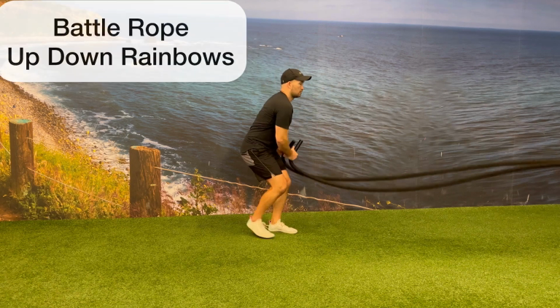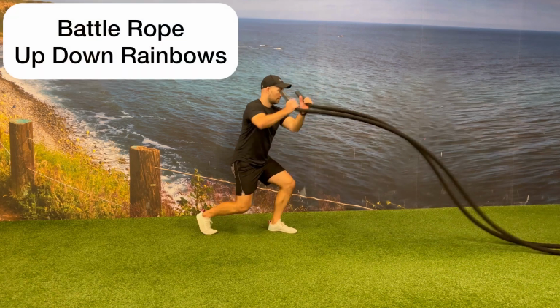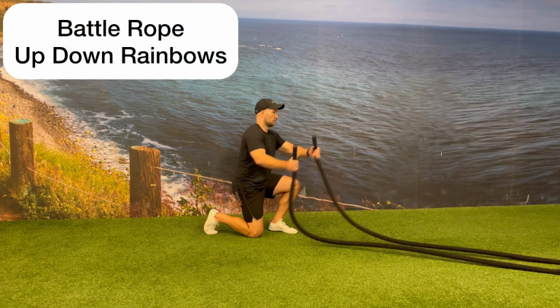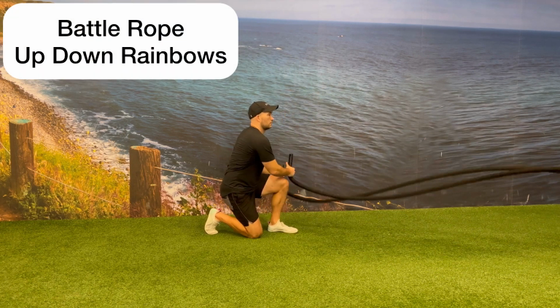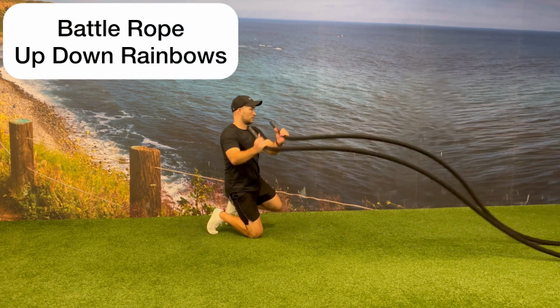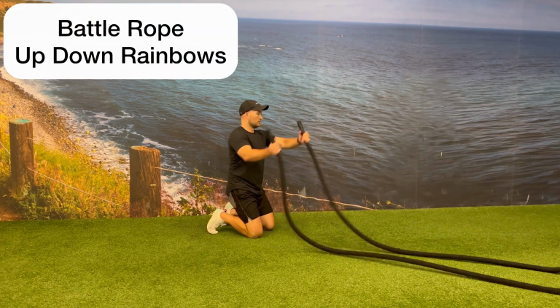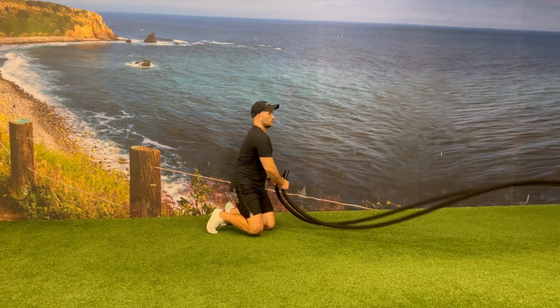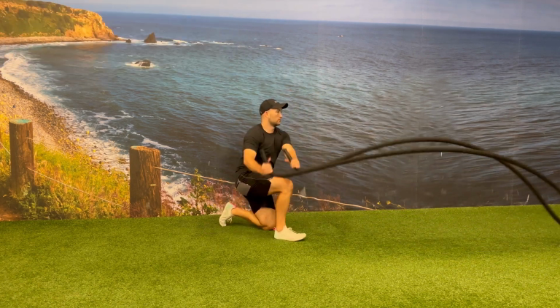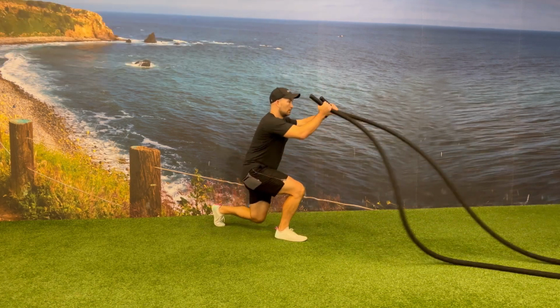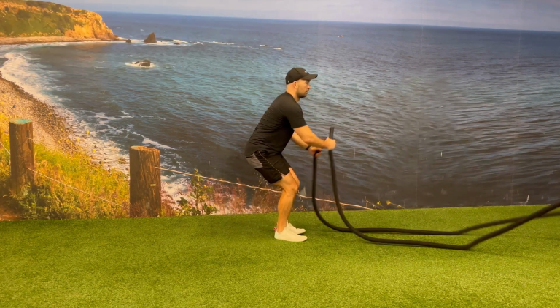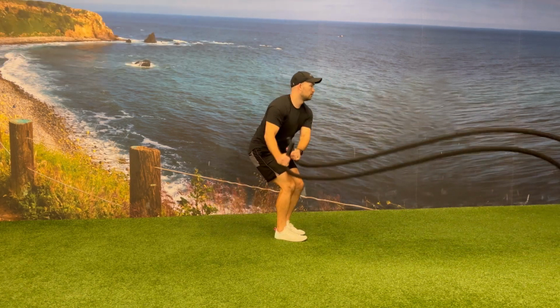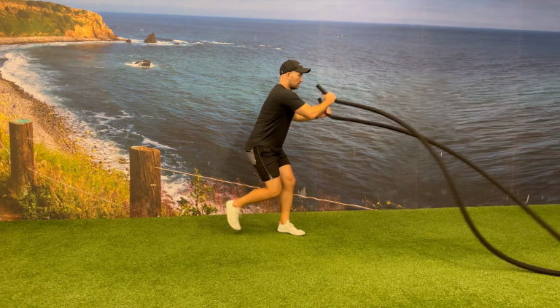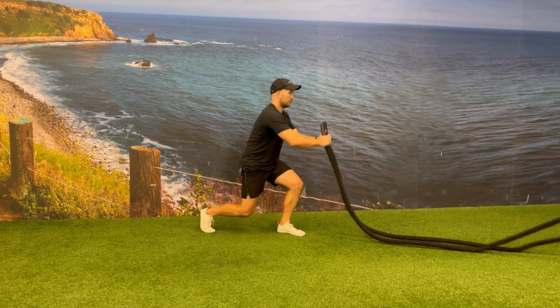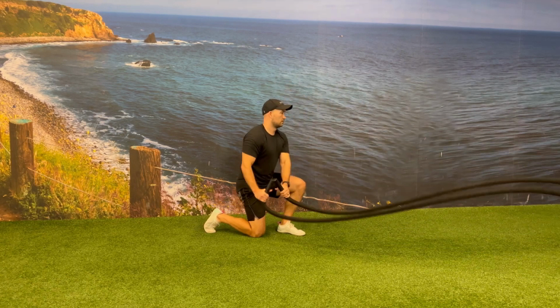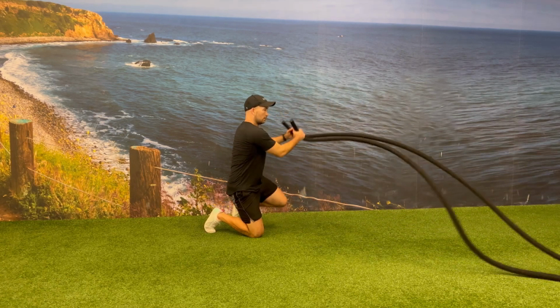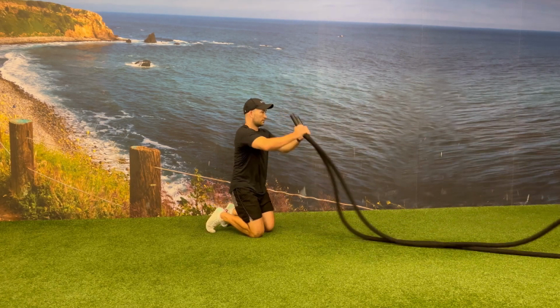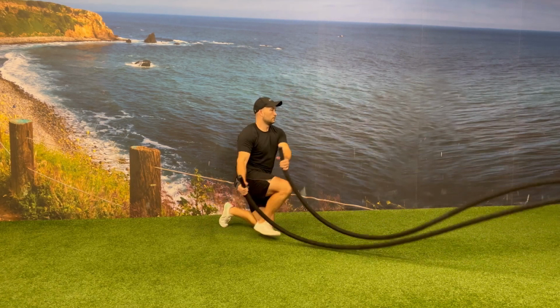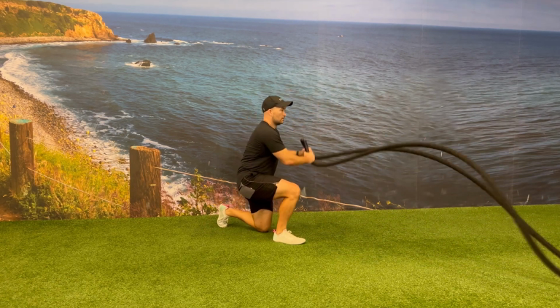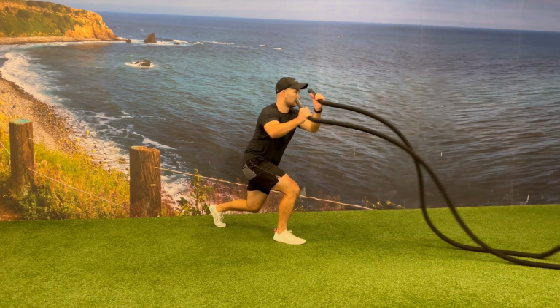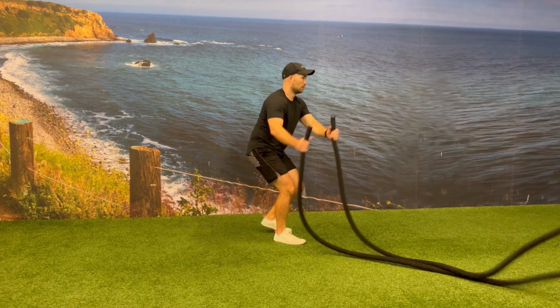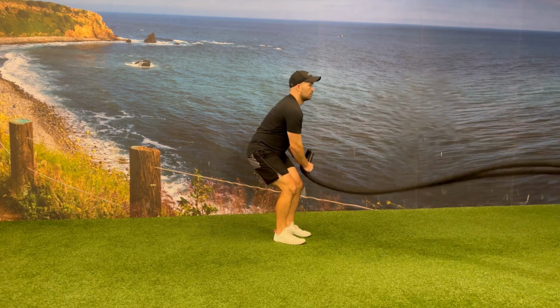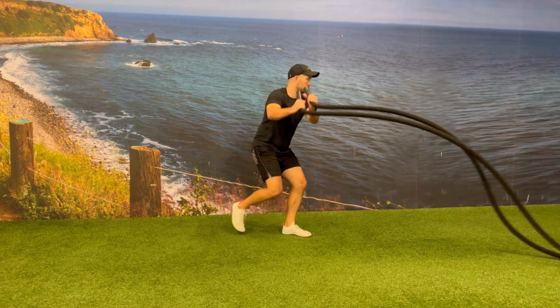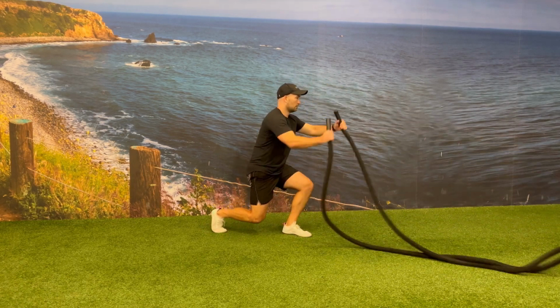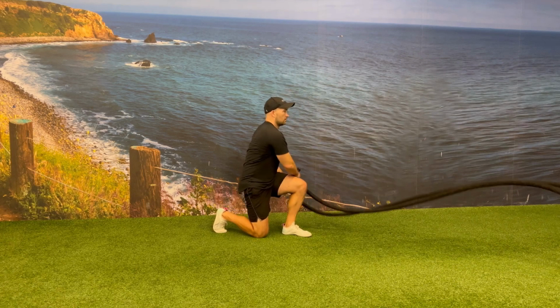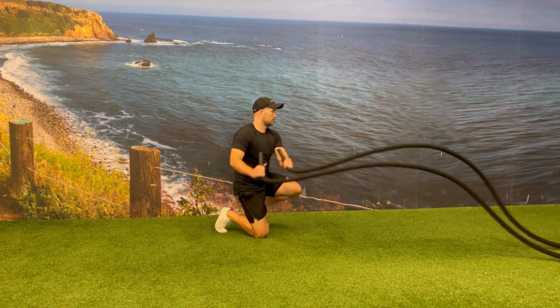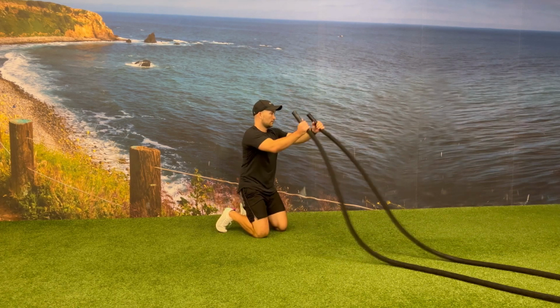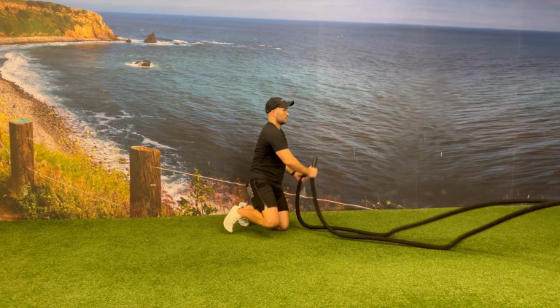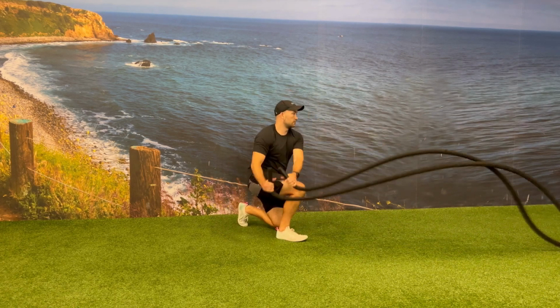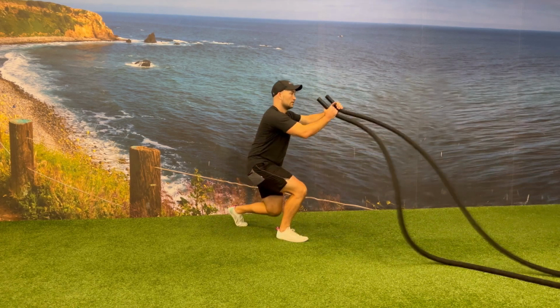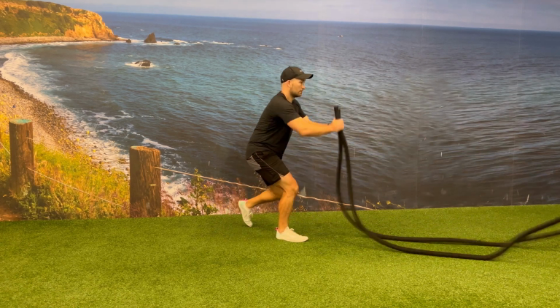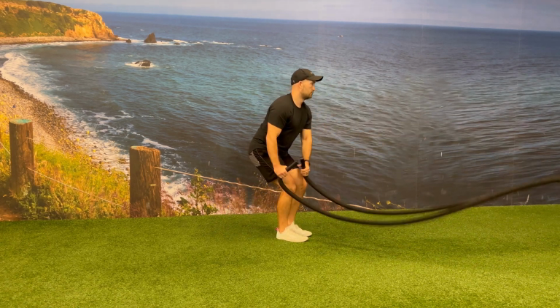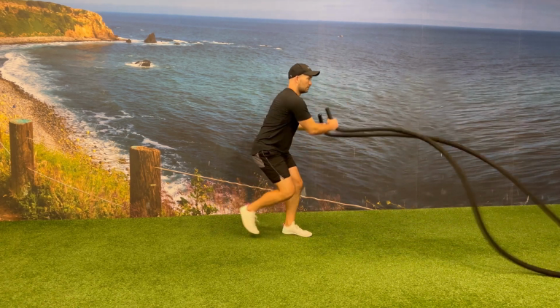While holding the battle rope handles in the thumbs up position, begin performing battle rope rainbows alternating from one side of your body to the other. While doing this, you'll be performing up downs going from a standing position to a kneeling position and then back to a standing position.